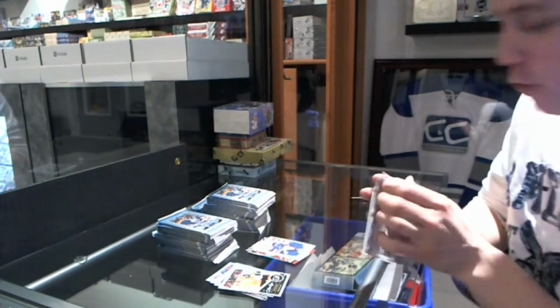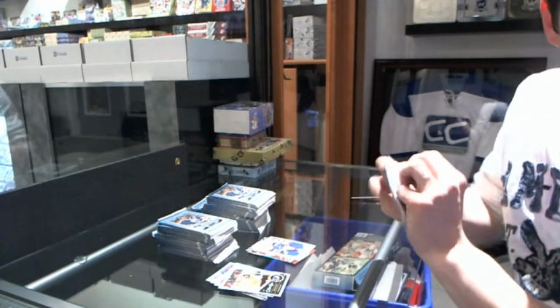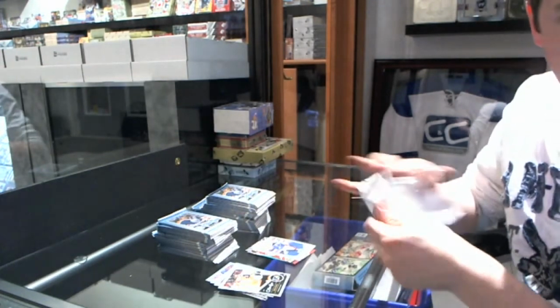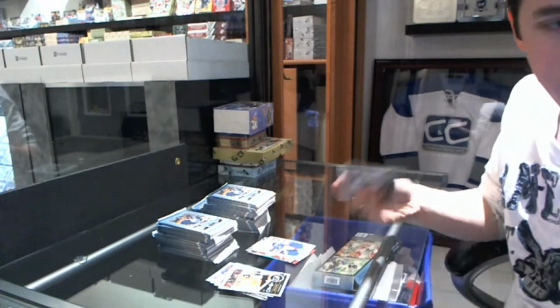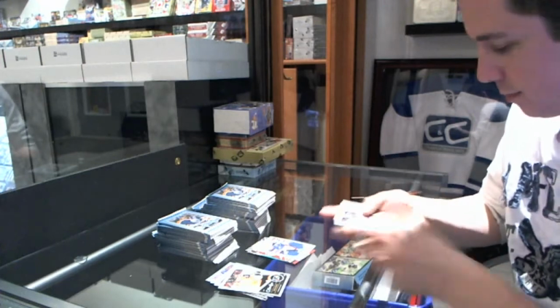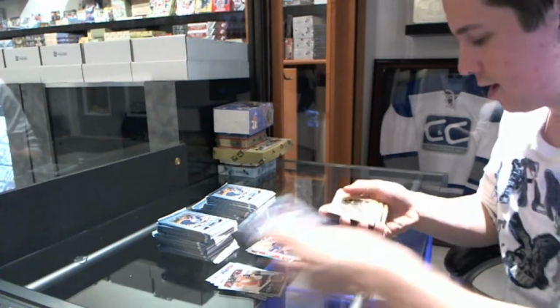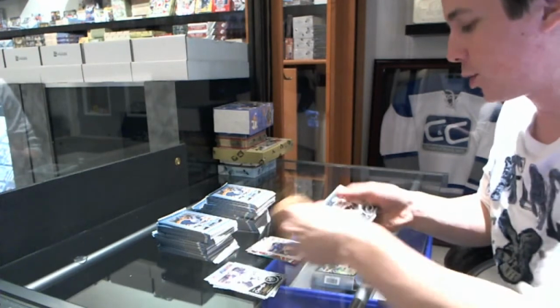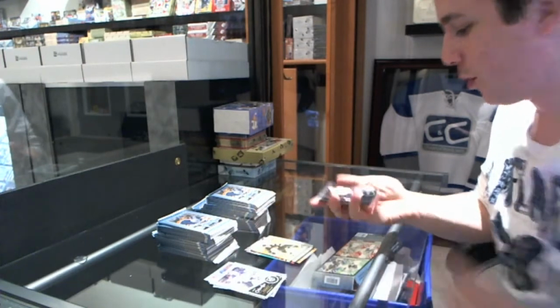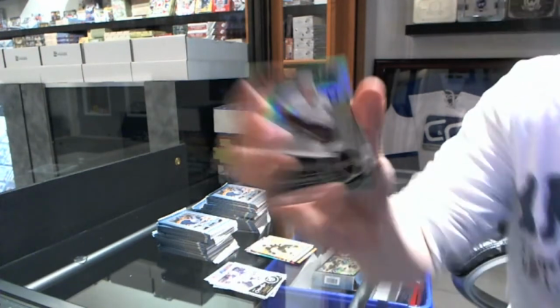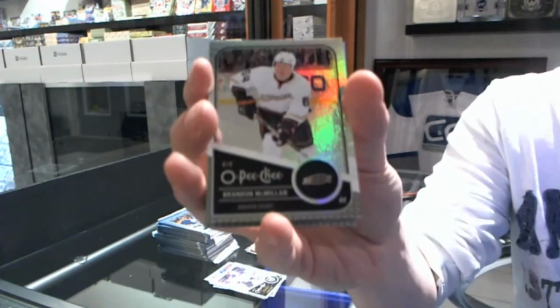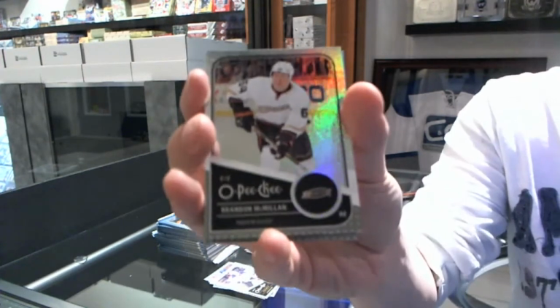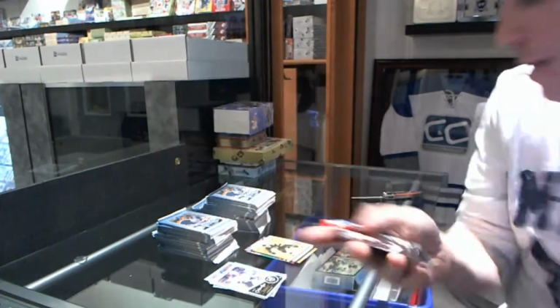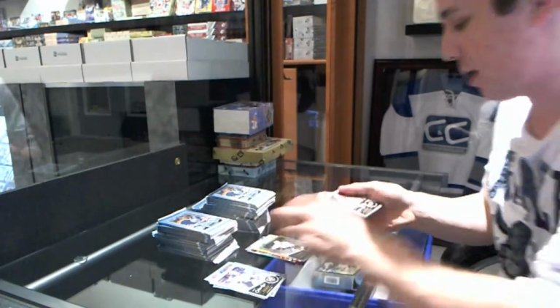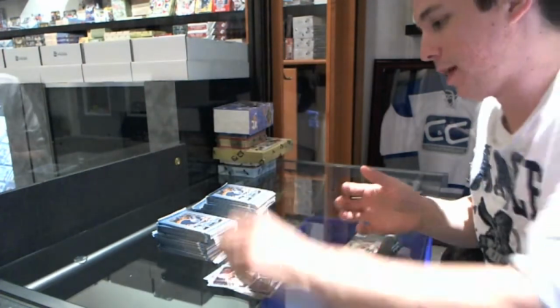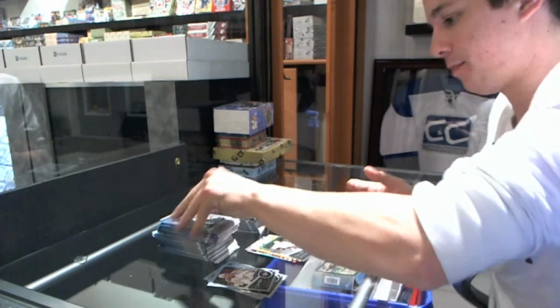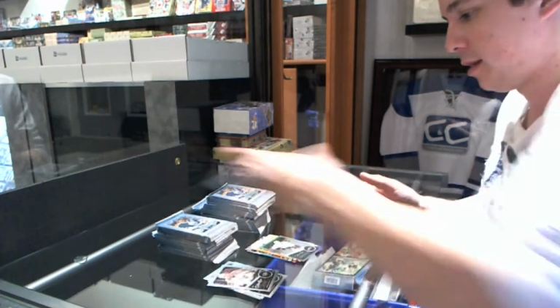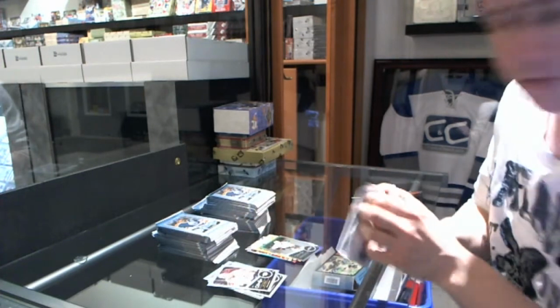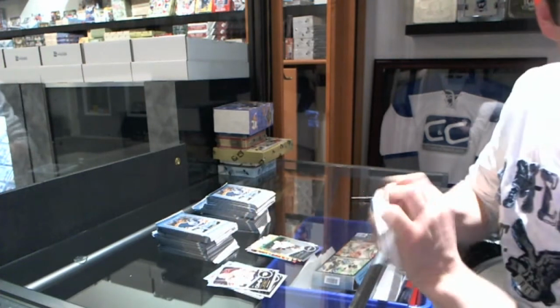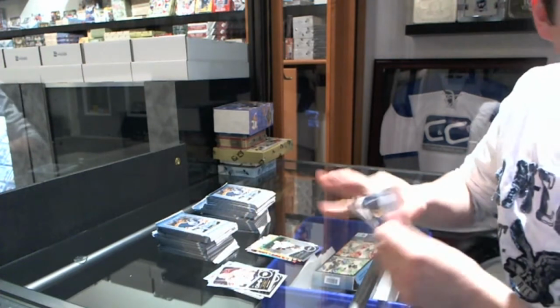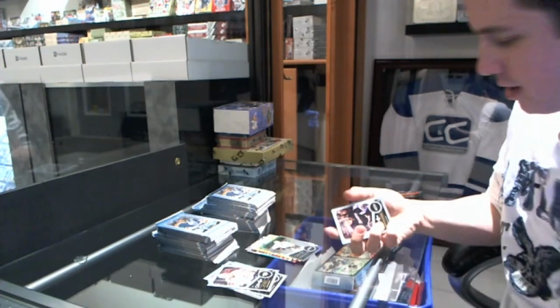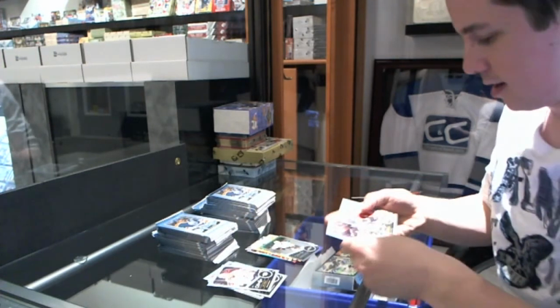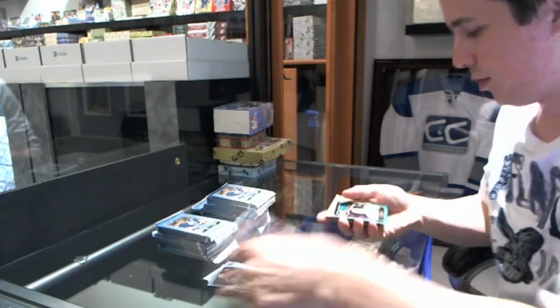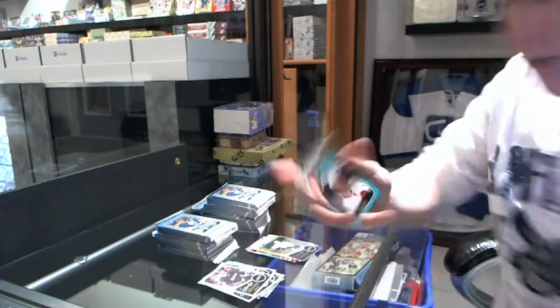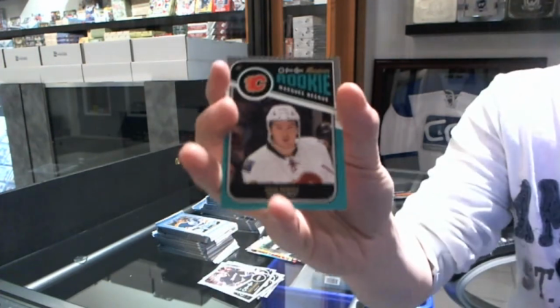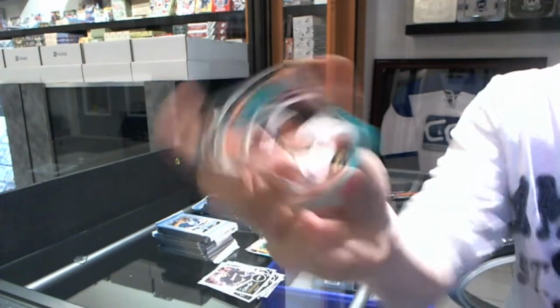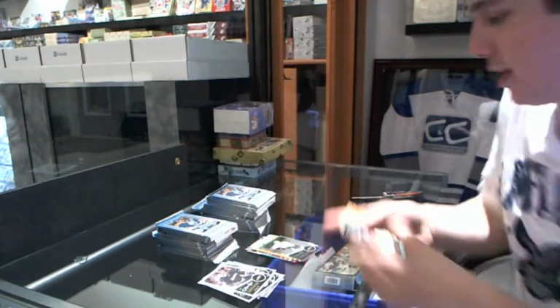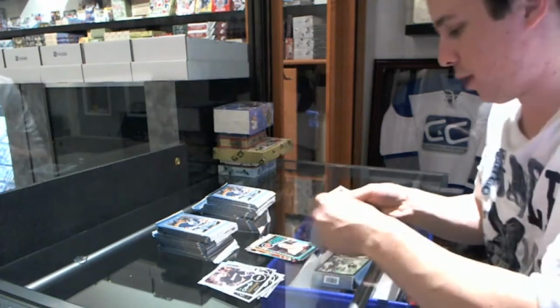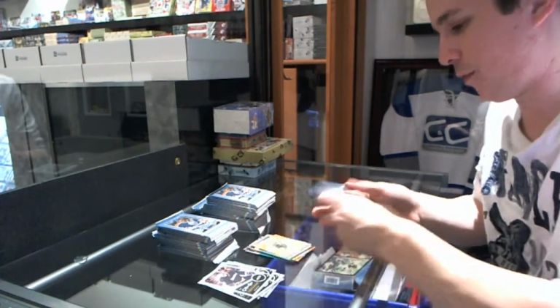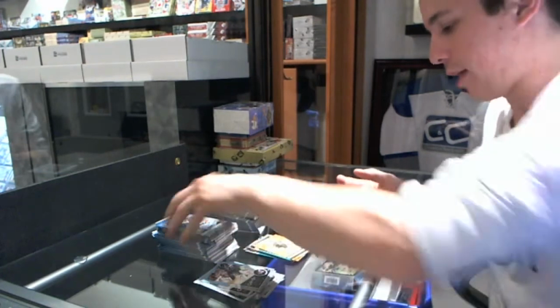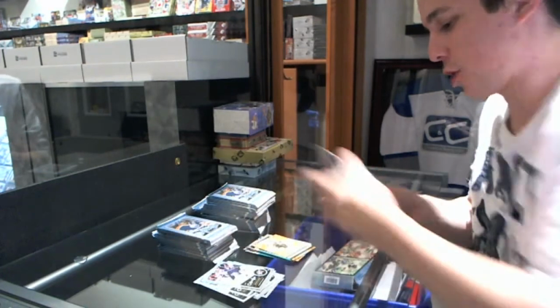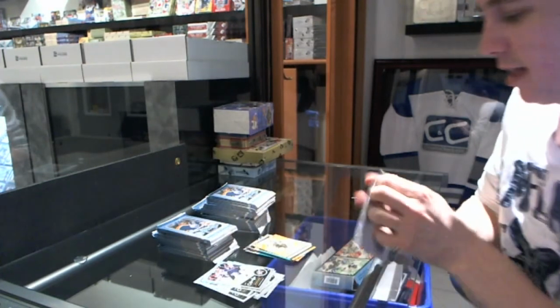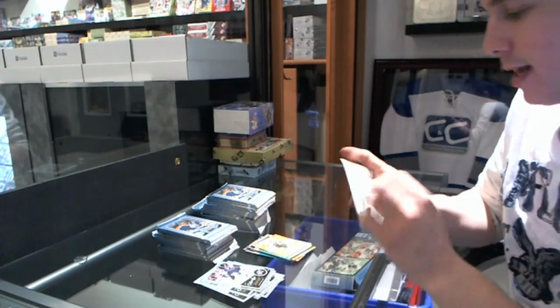Full-blown auctioneer mode here. Retro for the Bruins' Dan Pae and a rainbow for the Anaheim Ducks' Brandon McMillan. We've got a rookie for the Calgary Flames' Greg Hamish and a retro for the Islanders' Justin D. Benedetto.